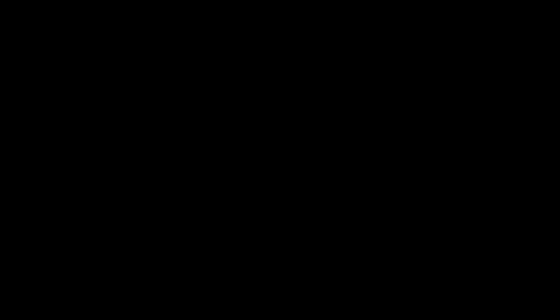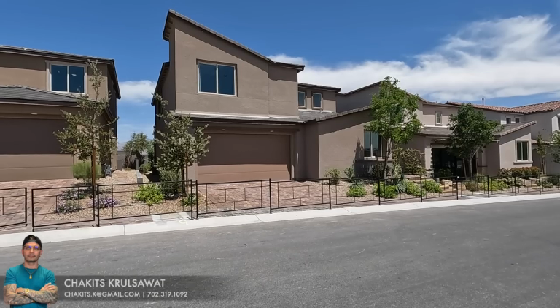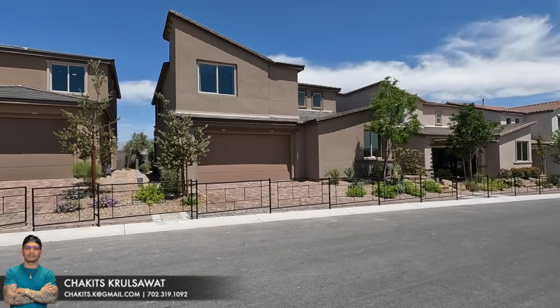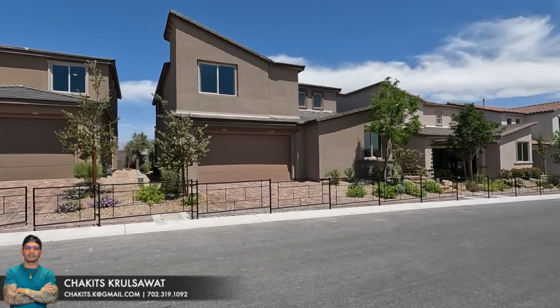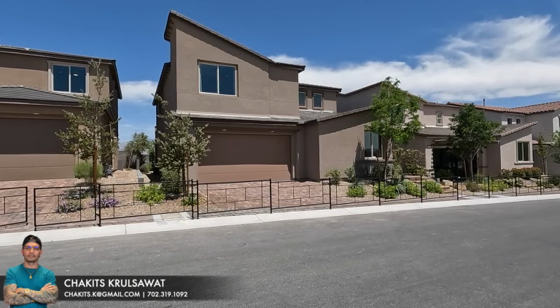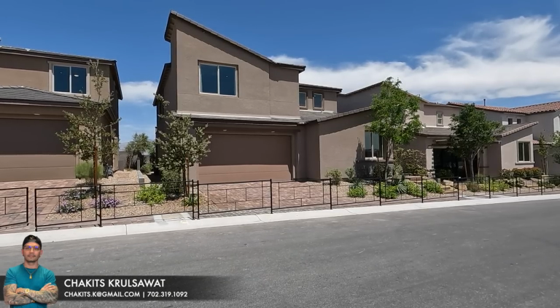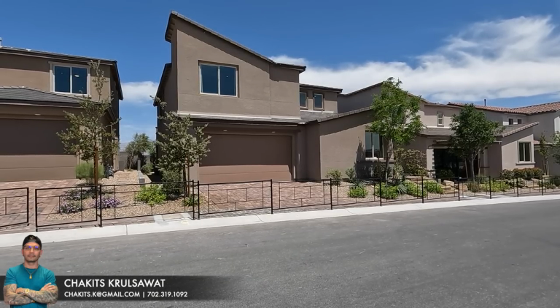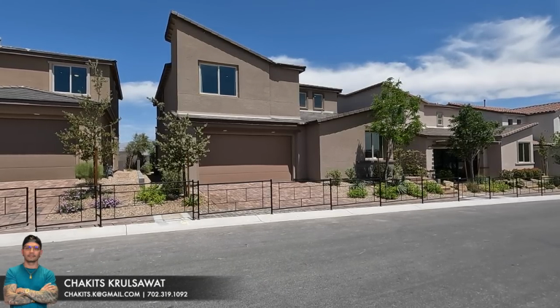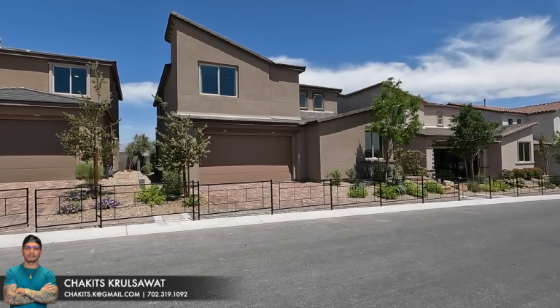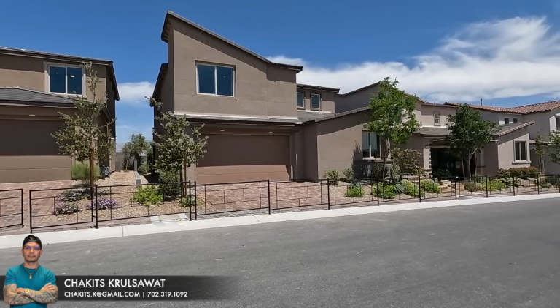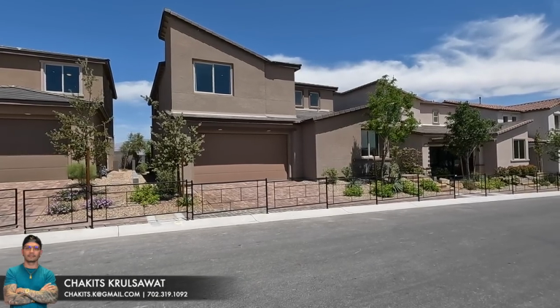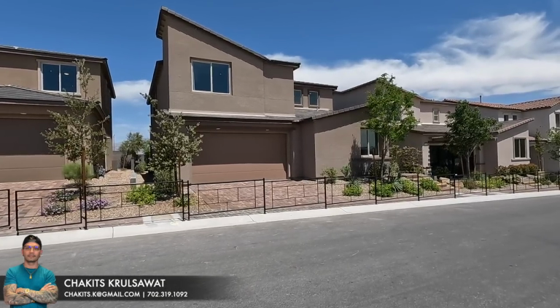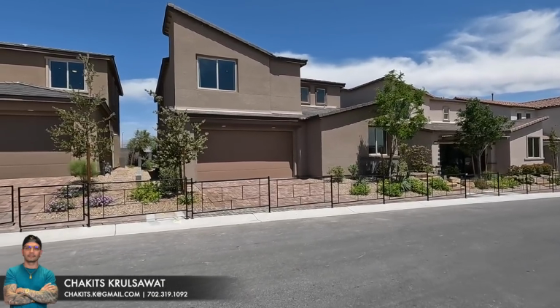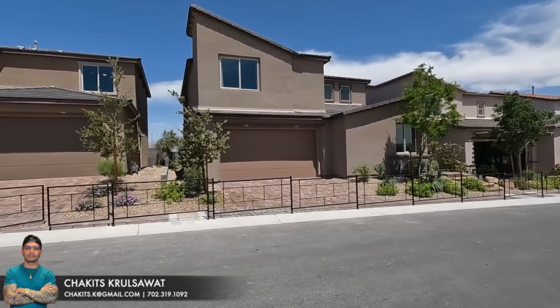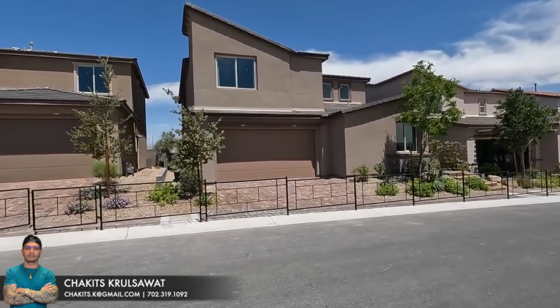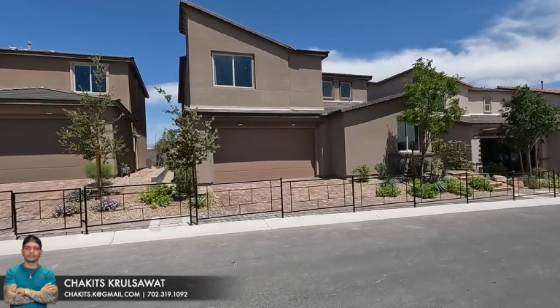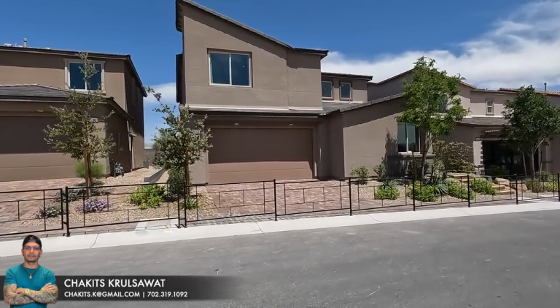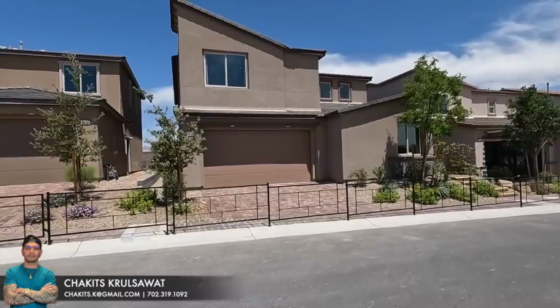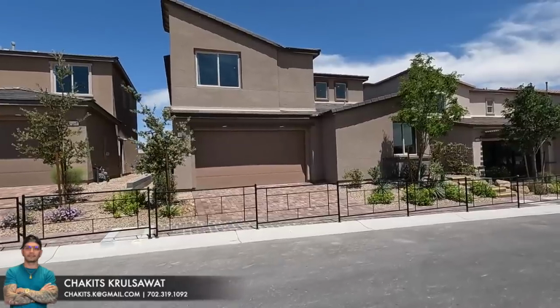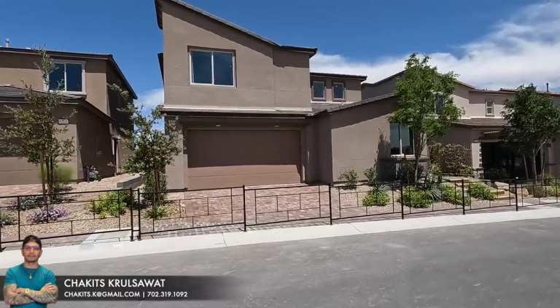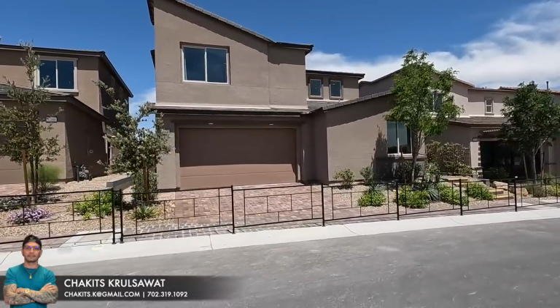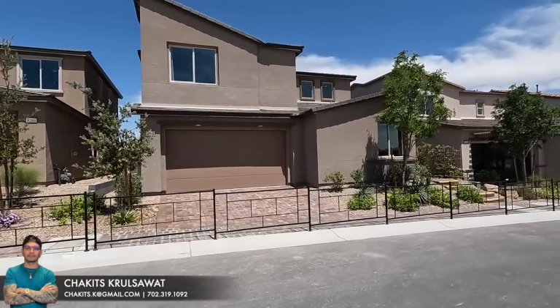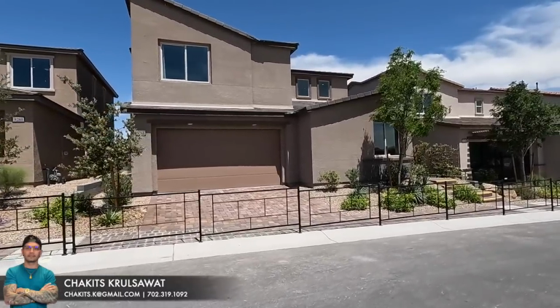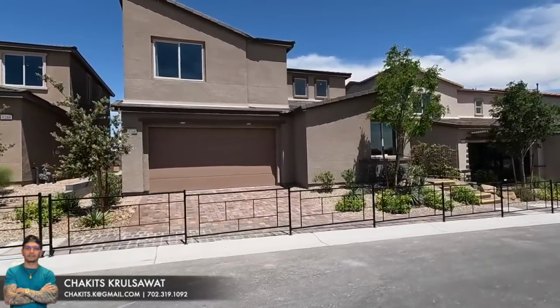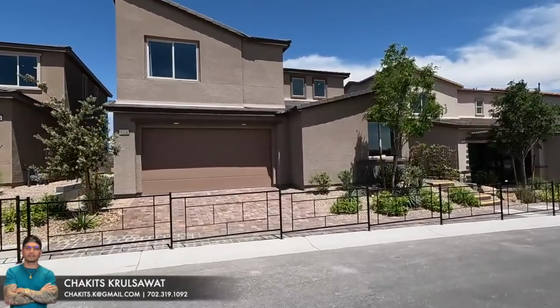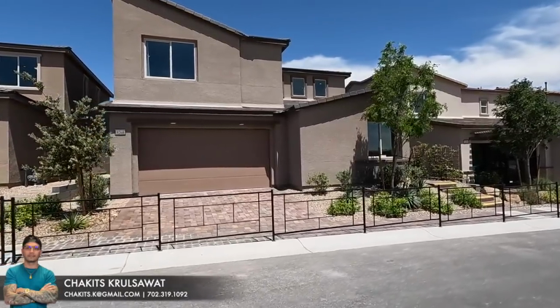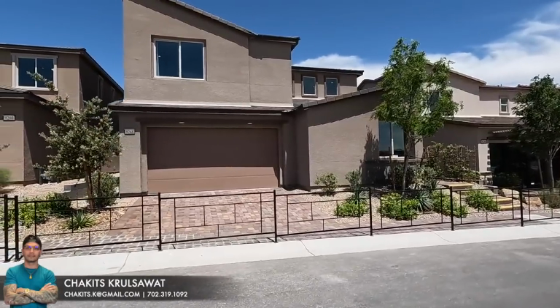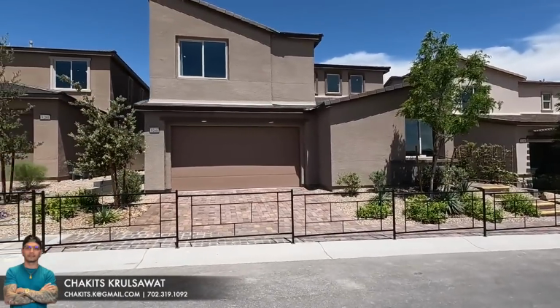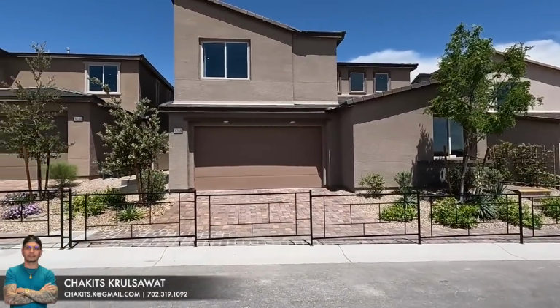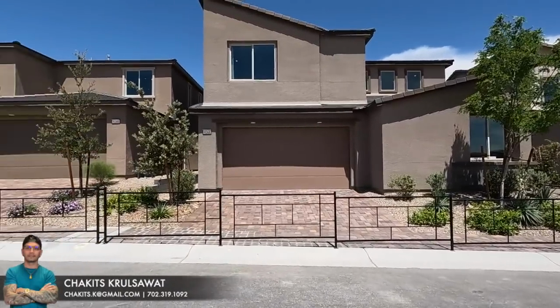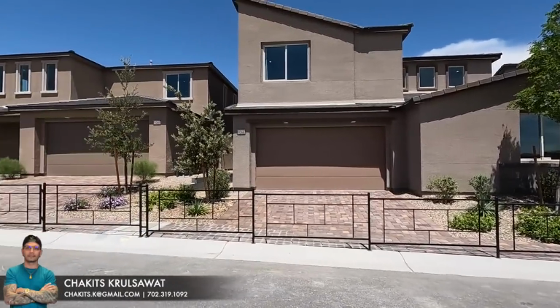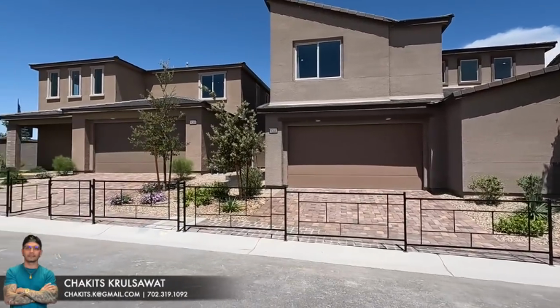What's up everybody, another day another property home tour. If this is your first time tuning into this channel, my name is Chuck, it's Crusoe with Simply Vegas, licensed real estate agent down here in Las Vegas, Nevada.